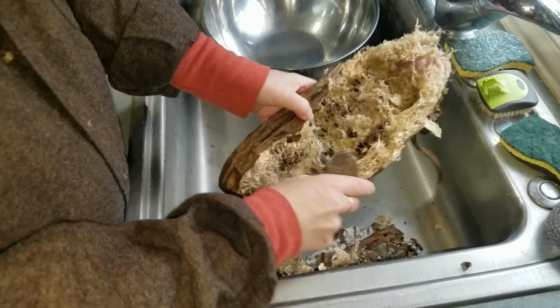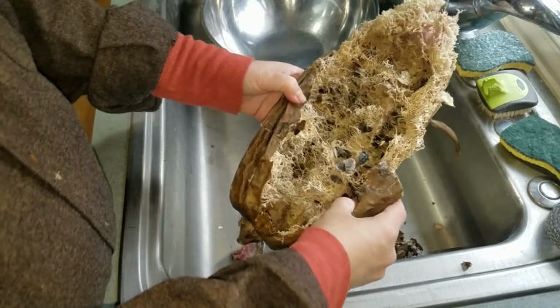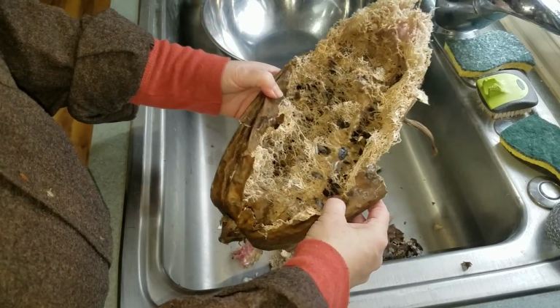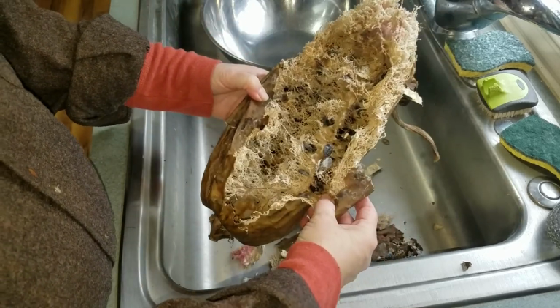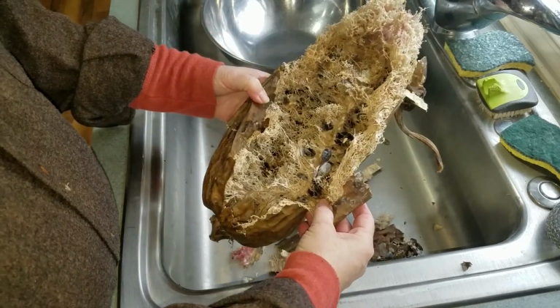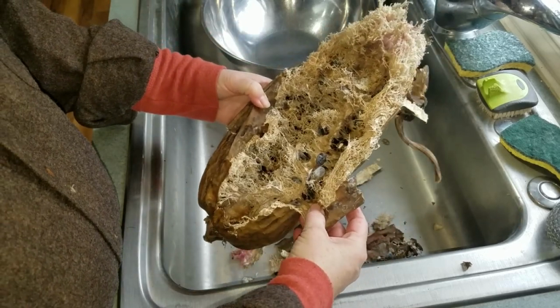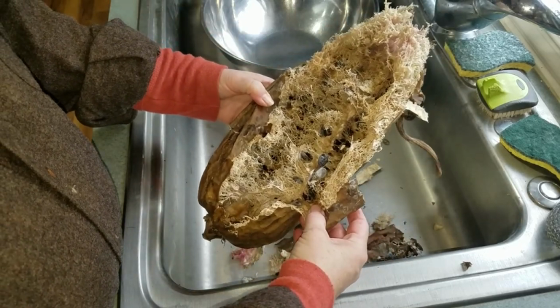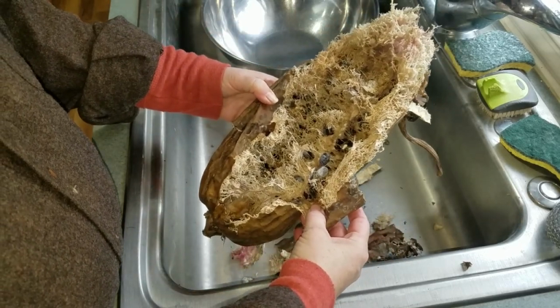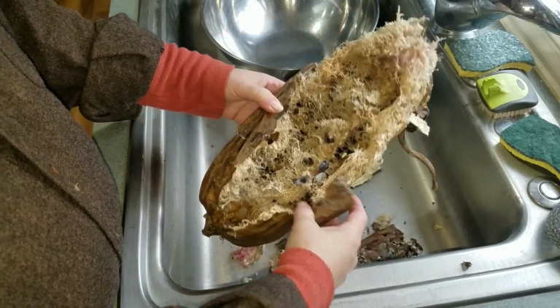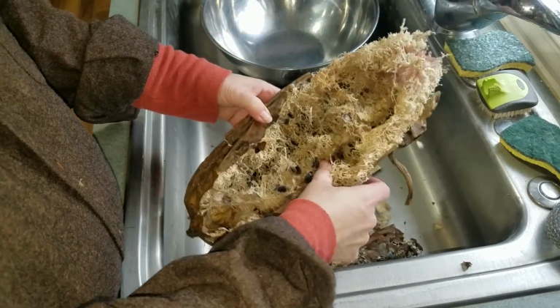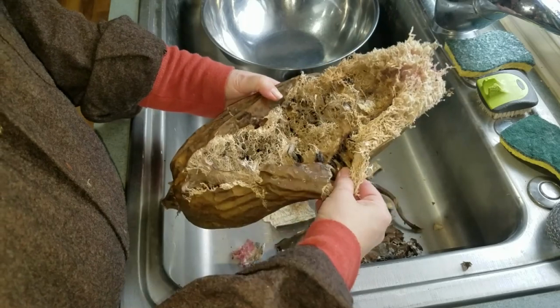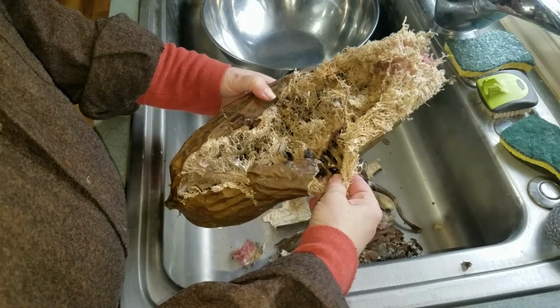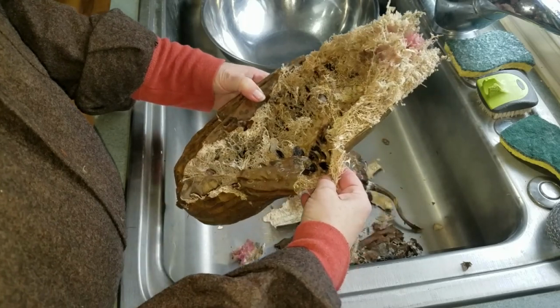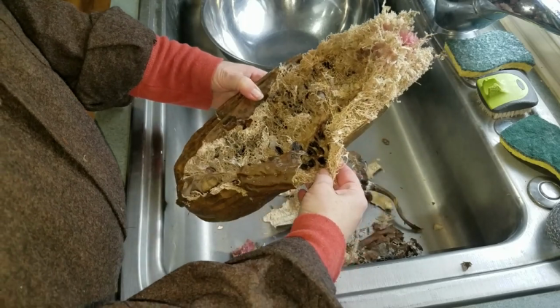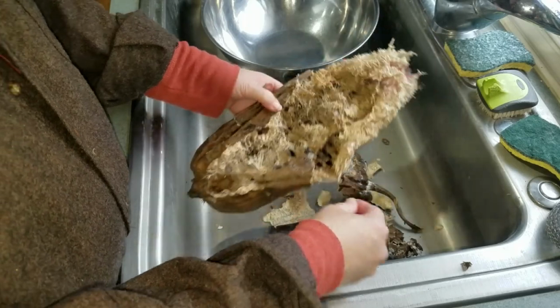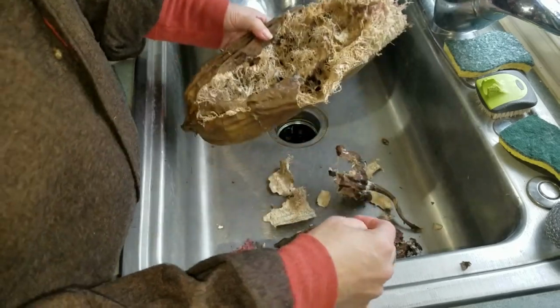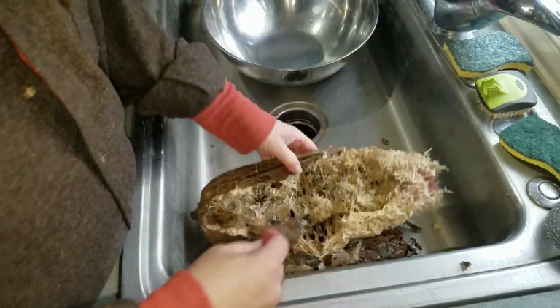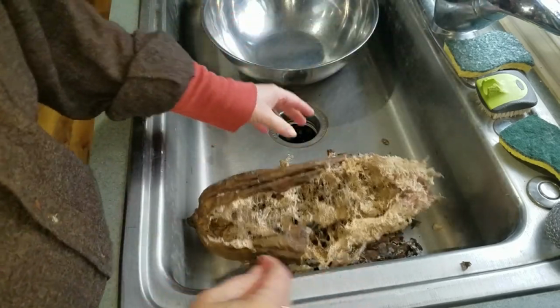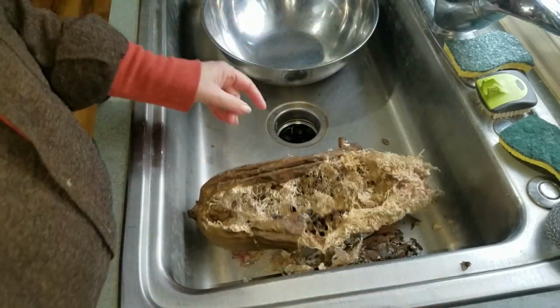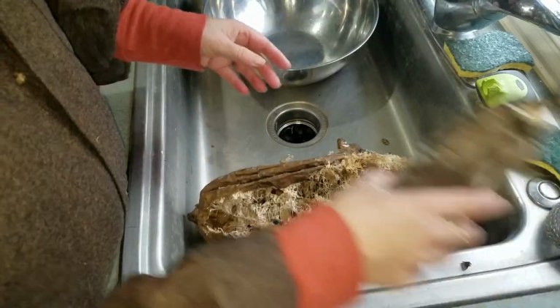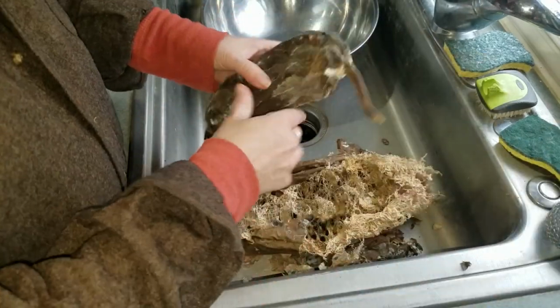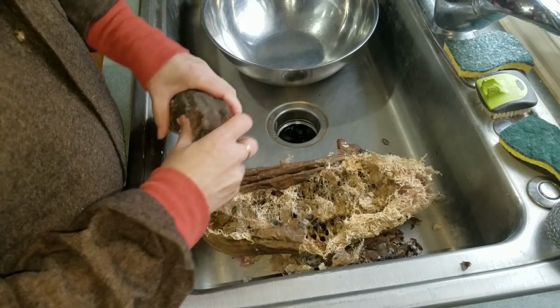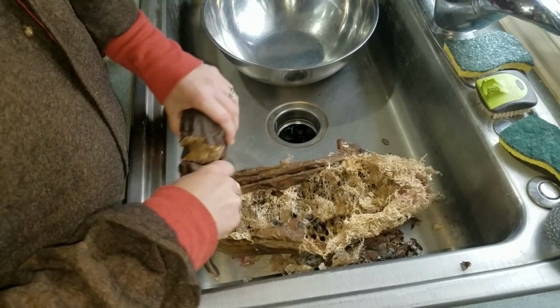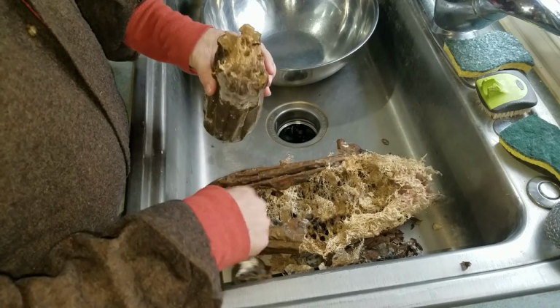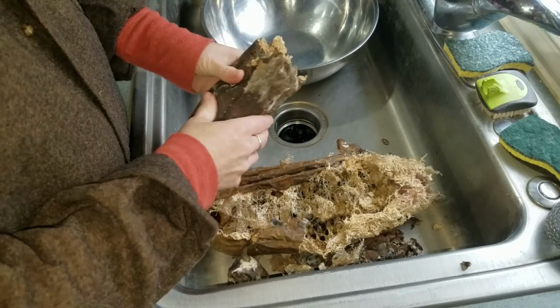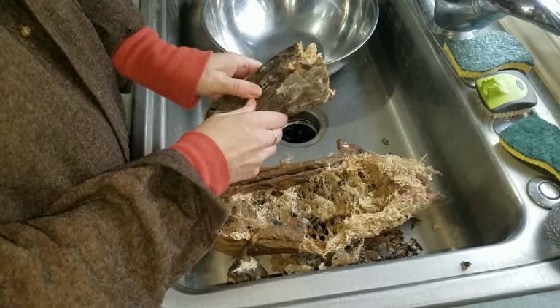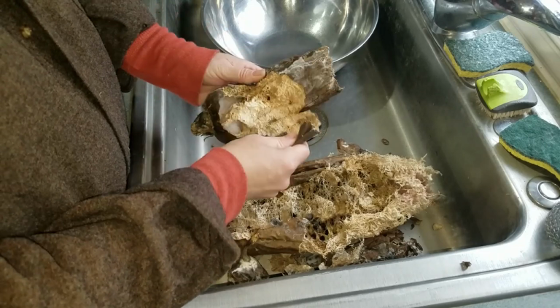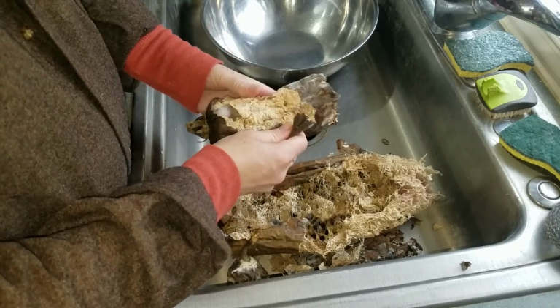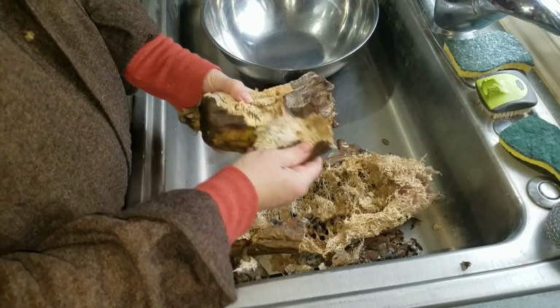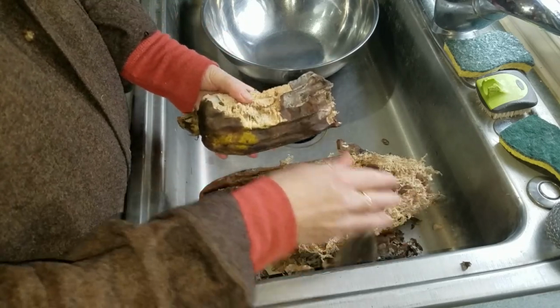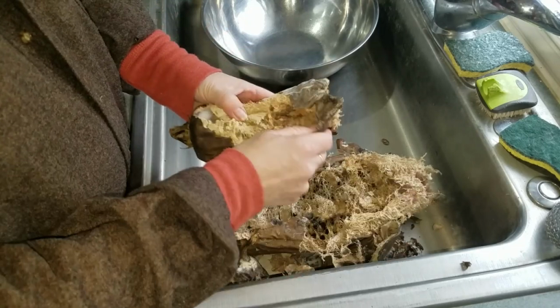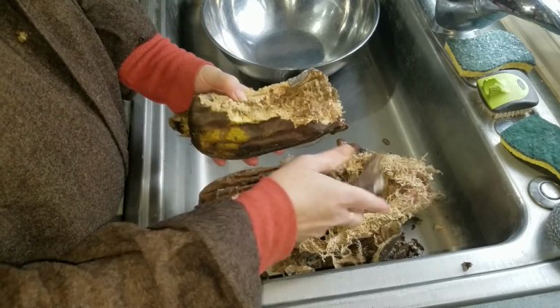Now this is a fail — utter fail. It's all moldy inside, as is this one, and this one is still wet.